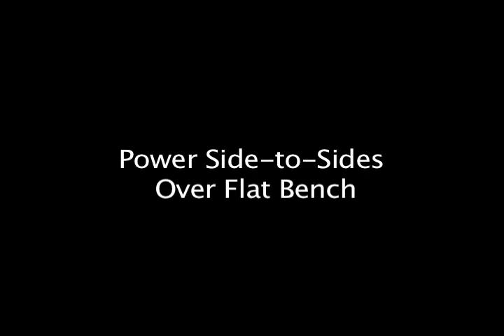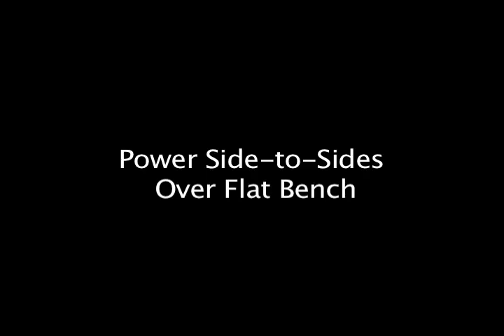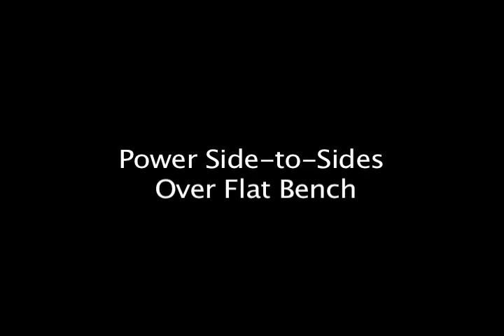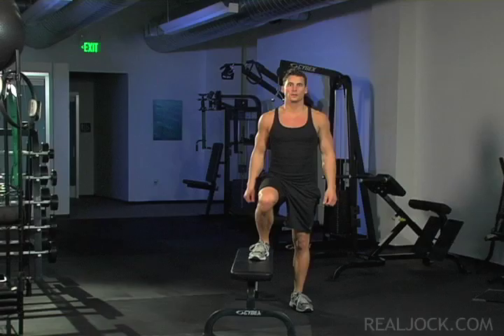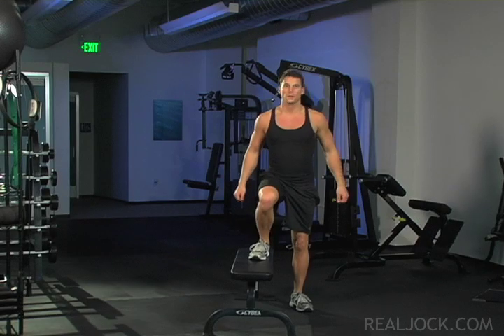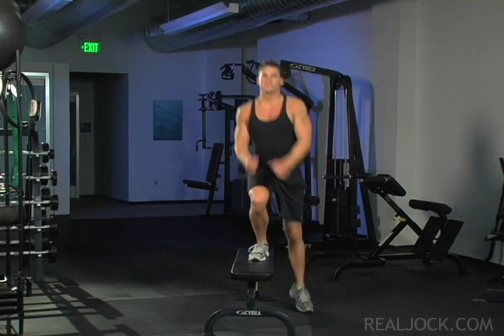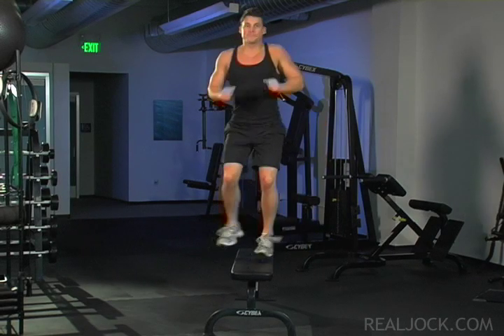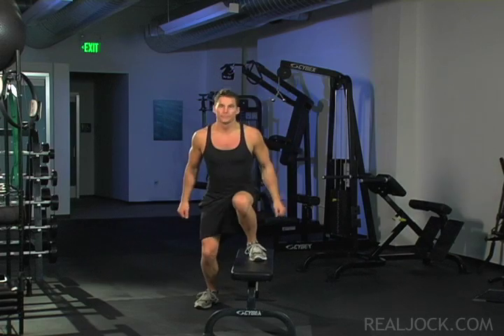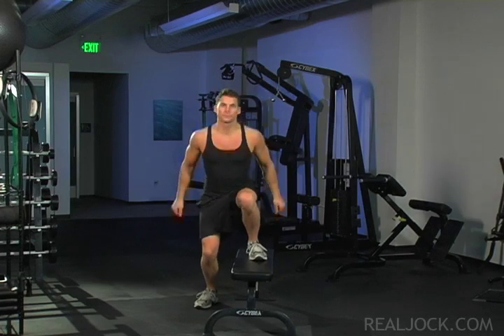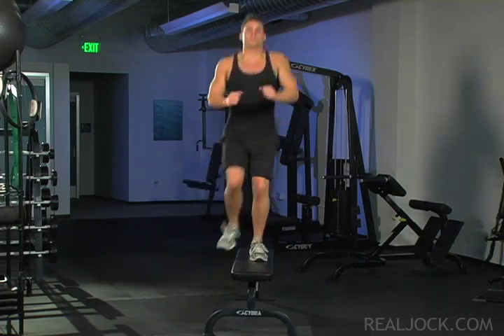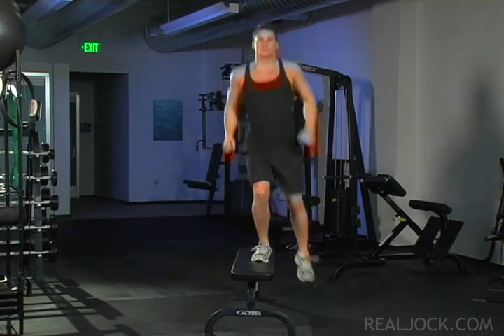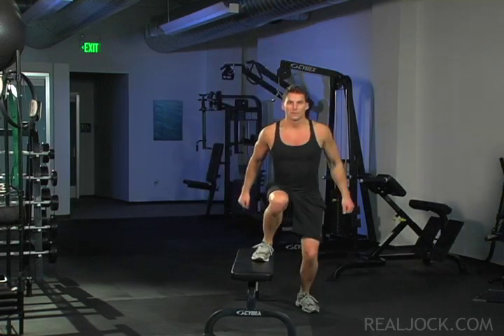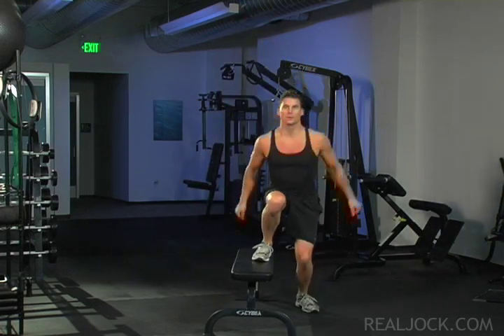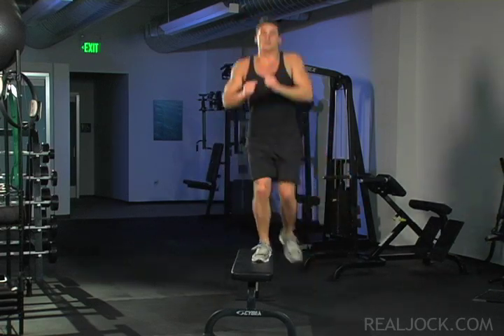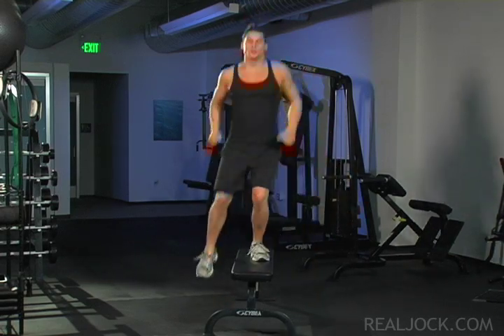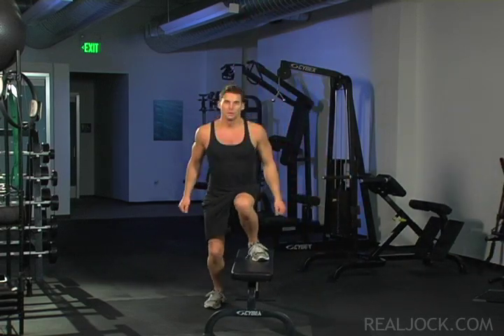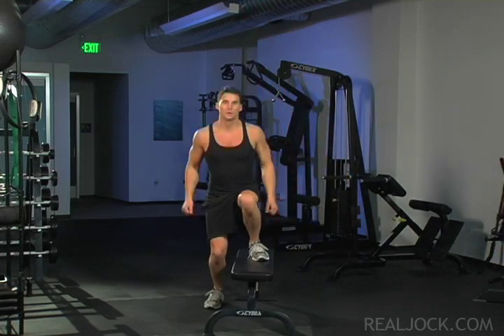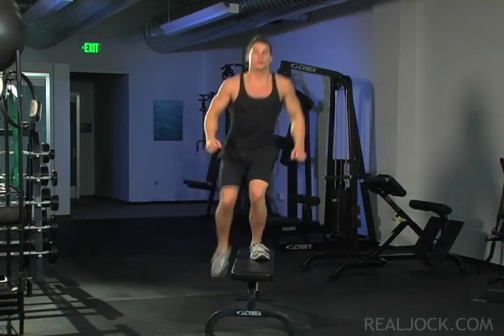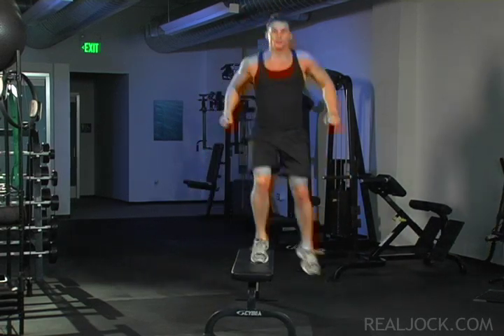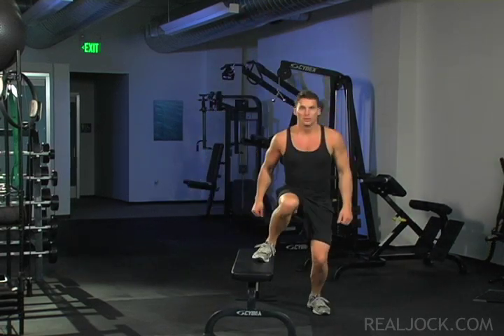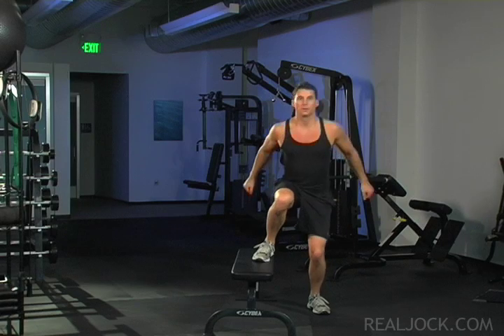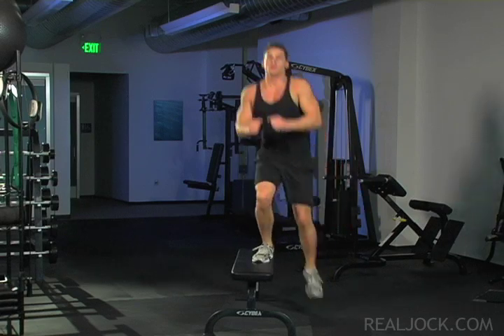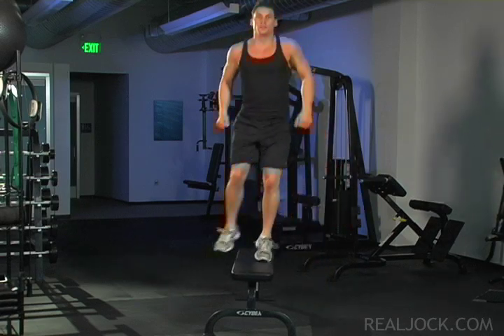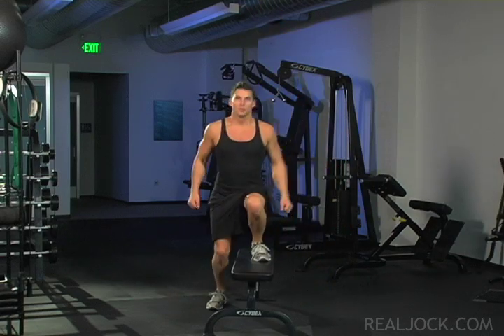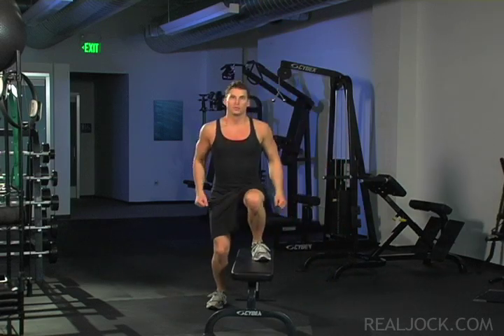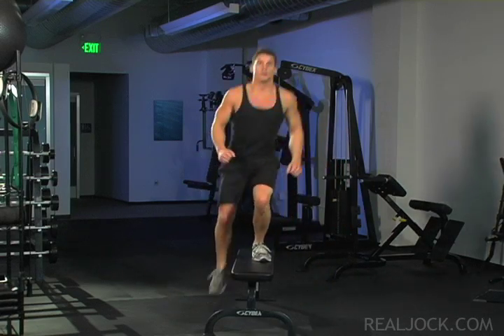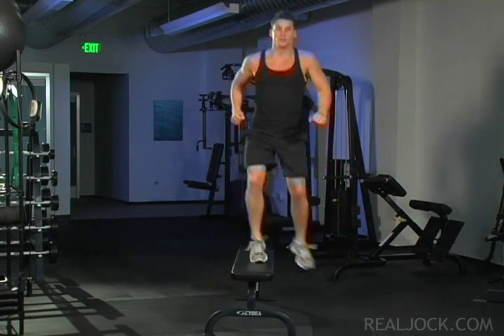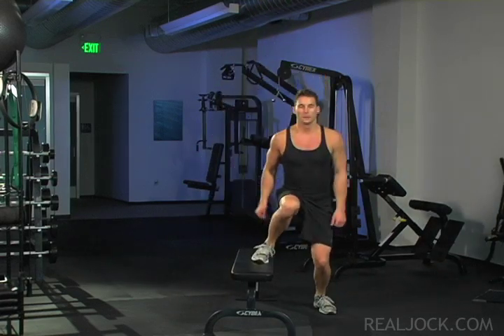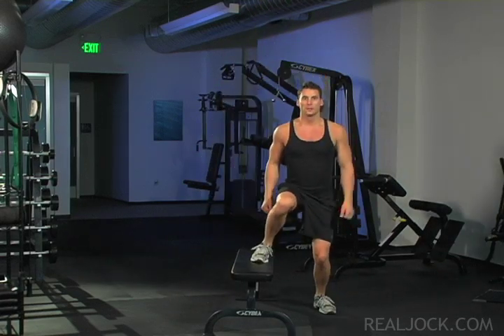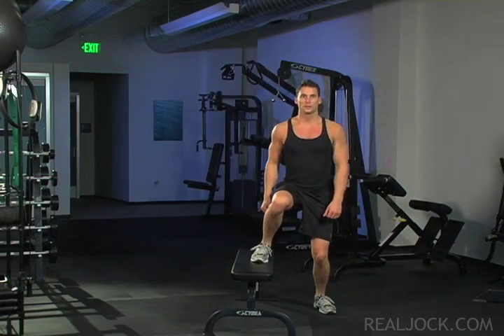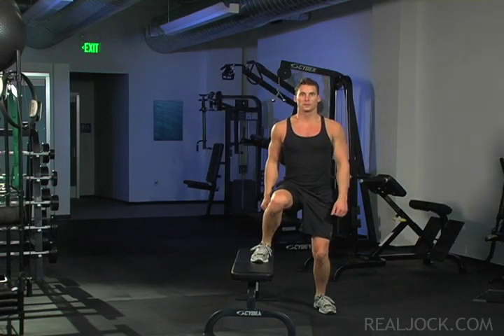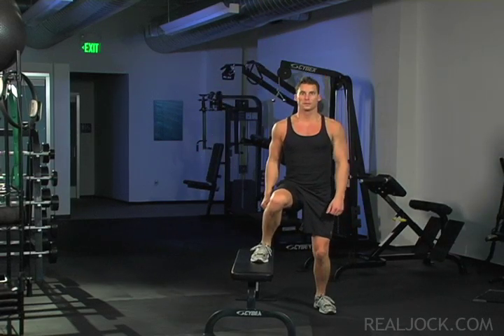Power side to sides over flat bench. Raise the foot nearer the bench and place it on top of the bench. Push quickly and powerfully off of the bench with the raised foot, change feet in mid-air and land on the opposite side of the bench with your other foot now on top.